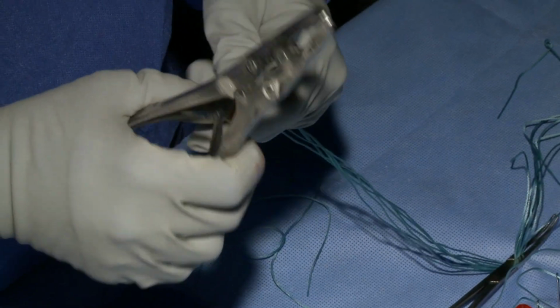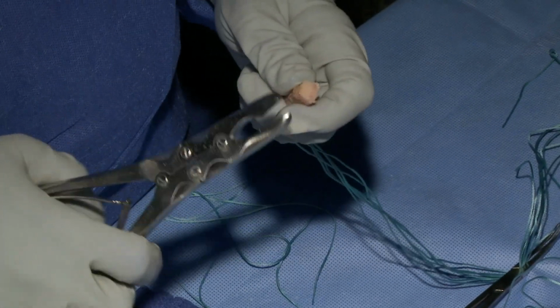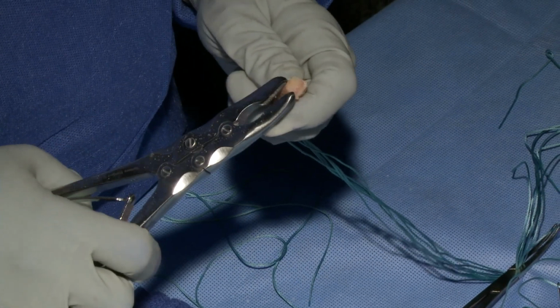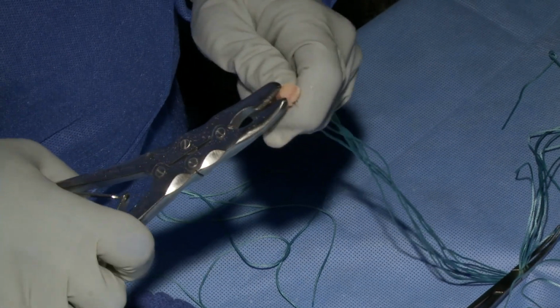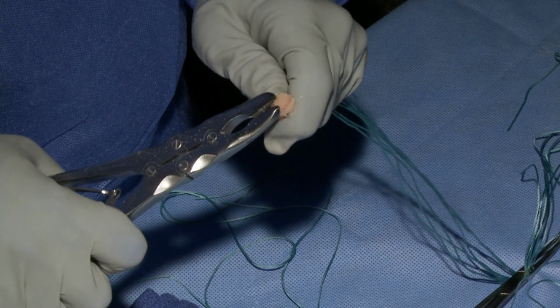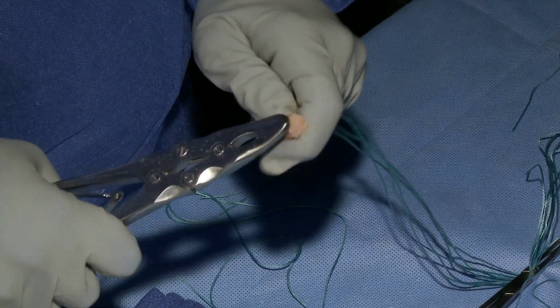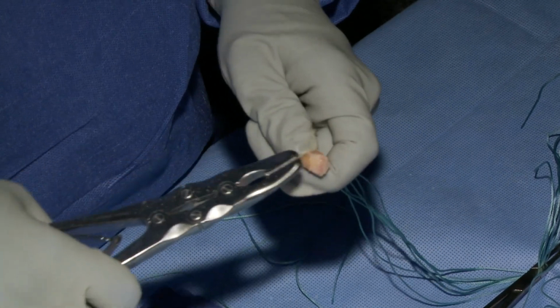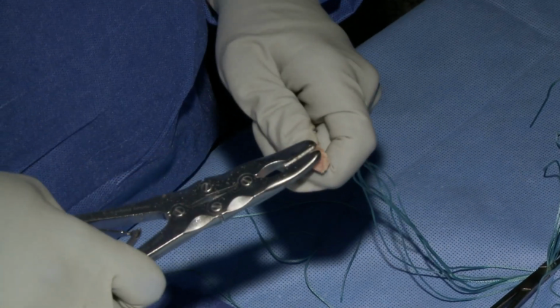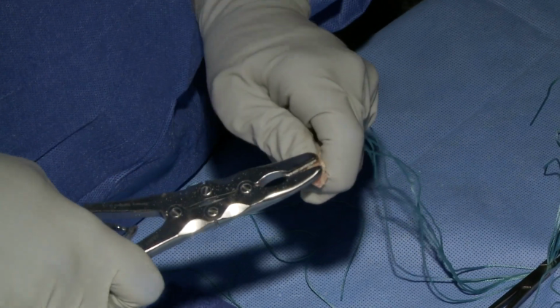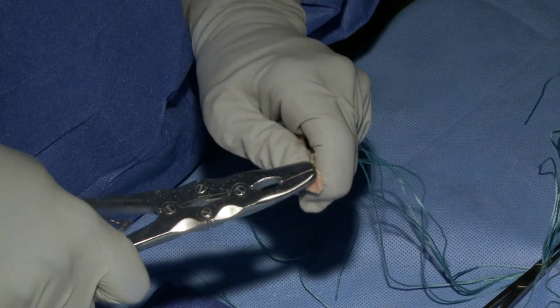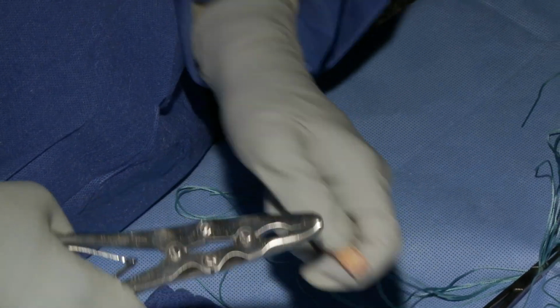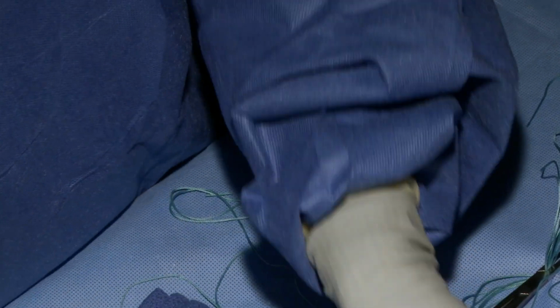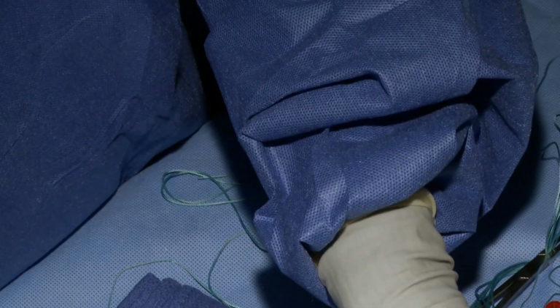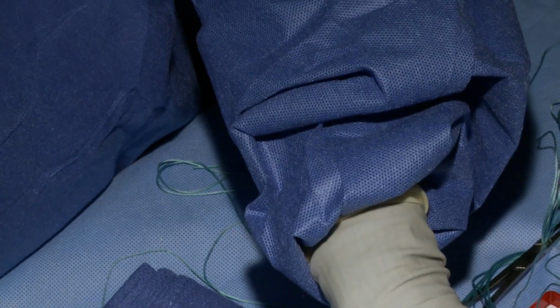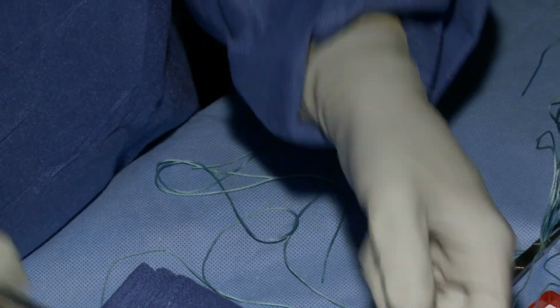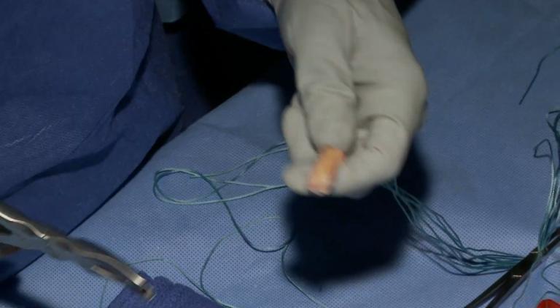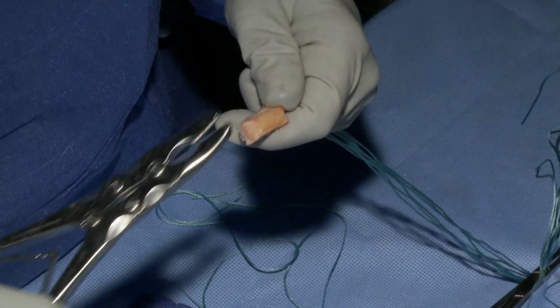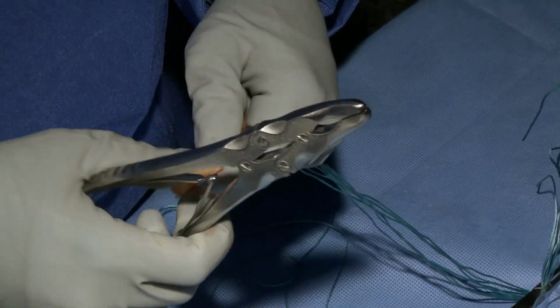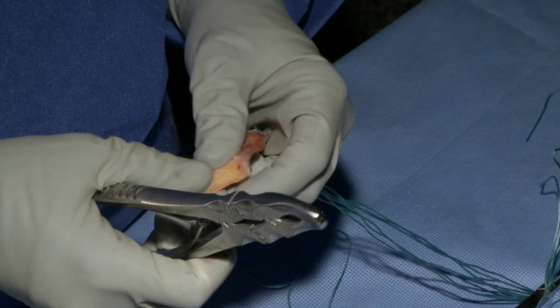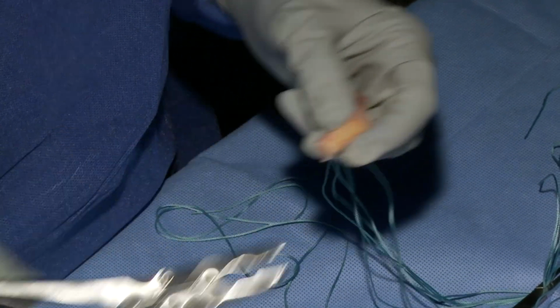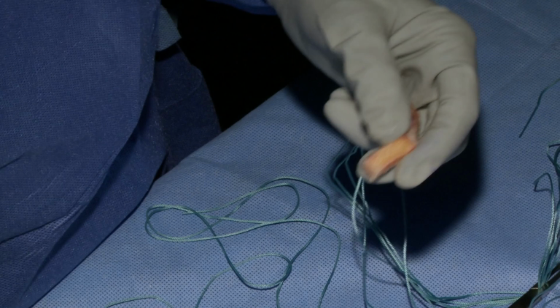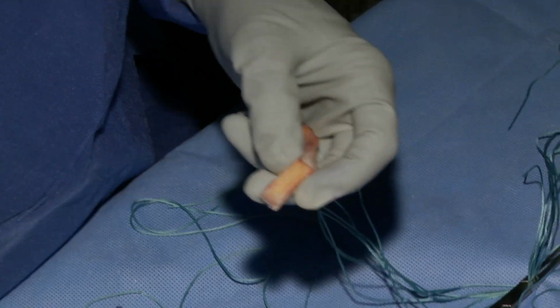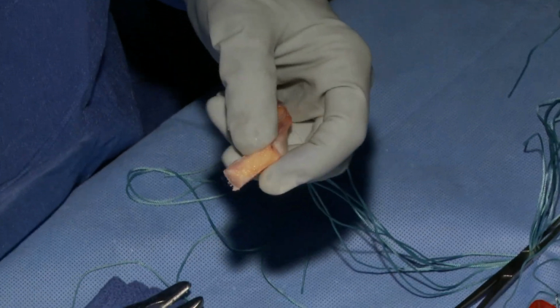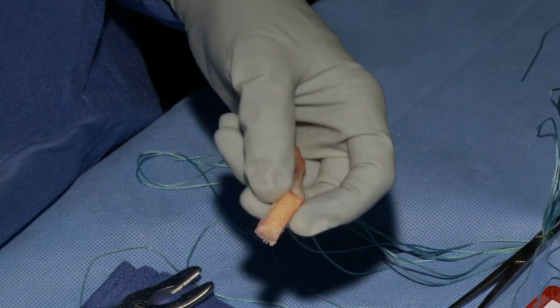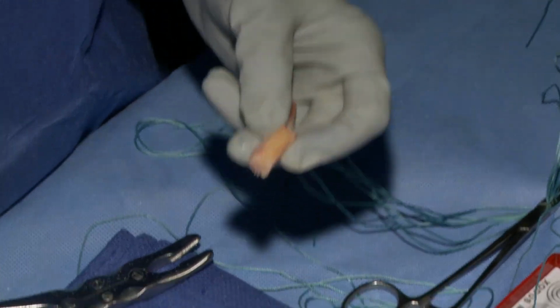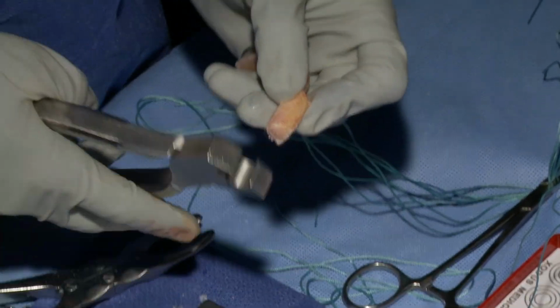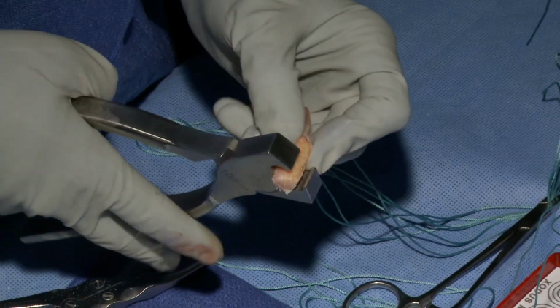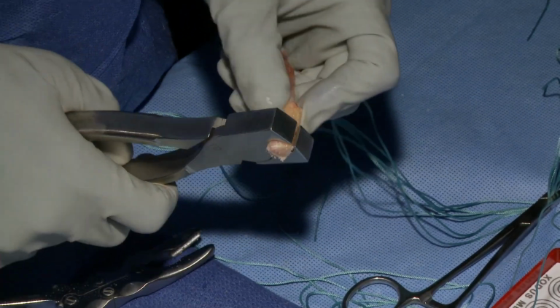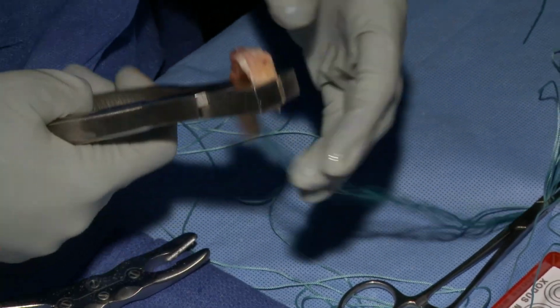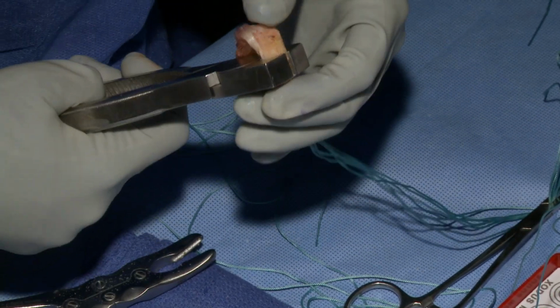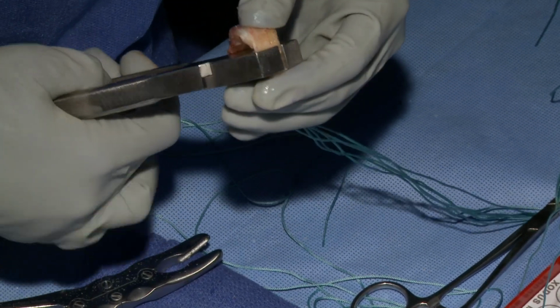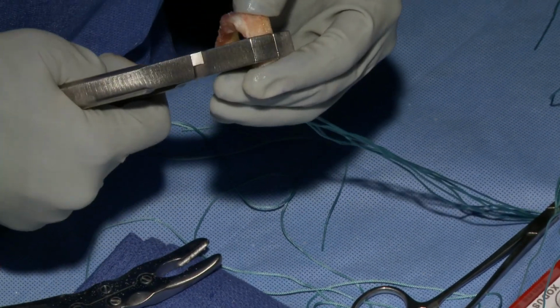Next I start the femoral bone plug, which is harvested from the tibia. The orientation of the graft is flipped upside down from the way that it was harvested.